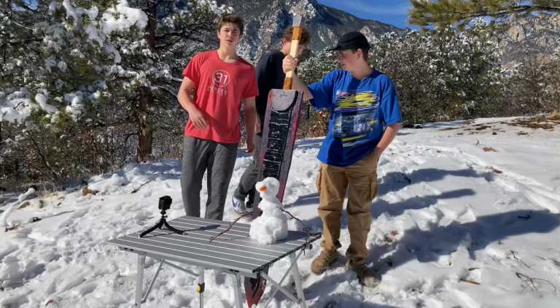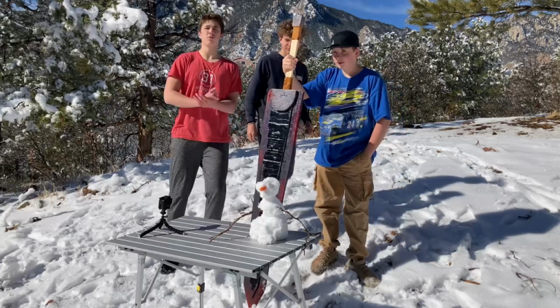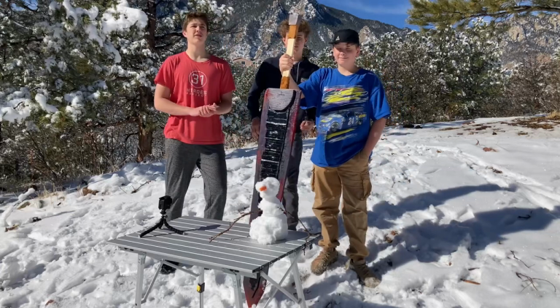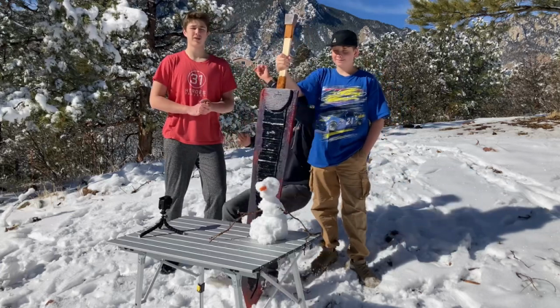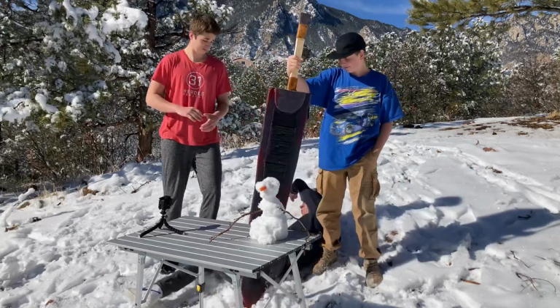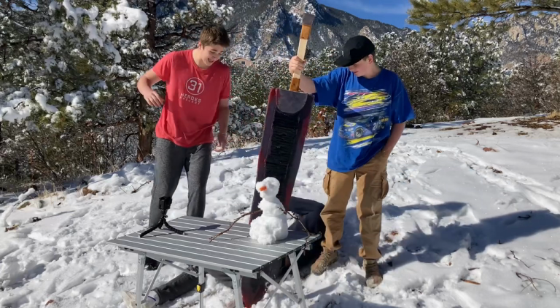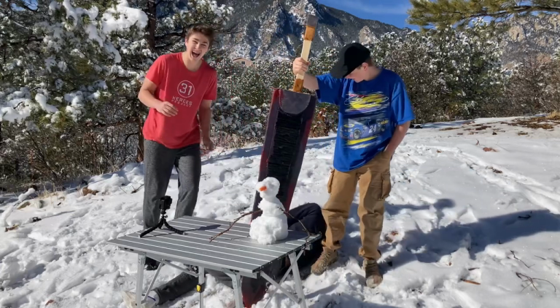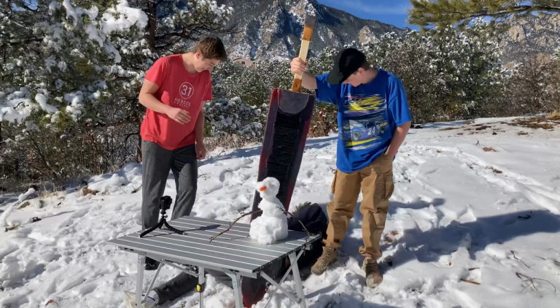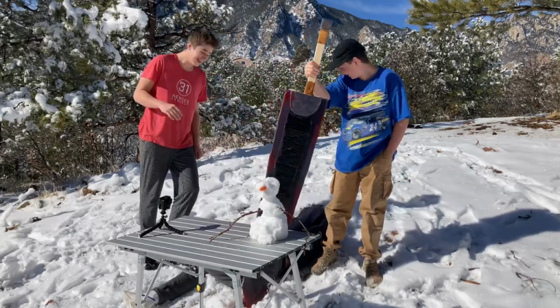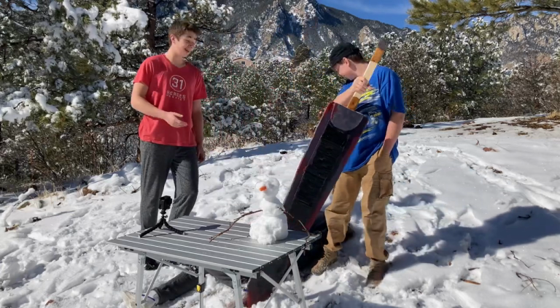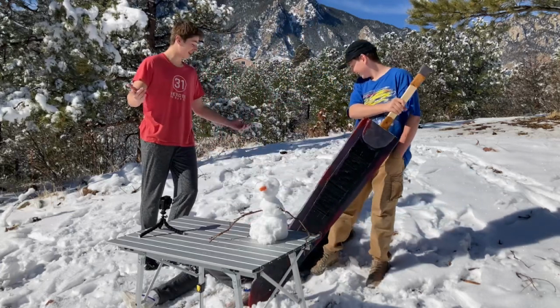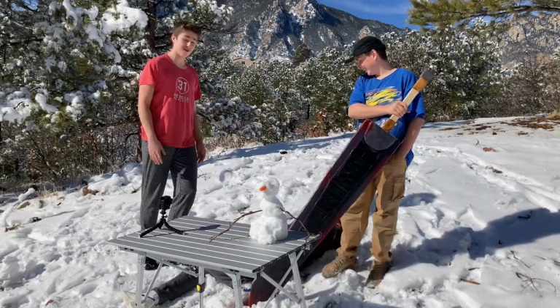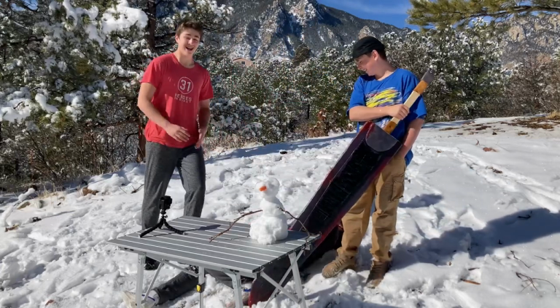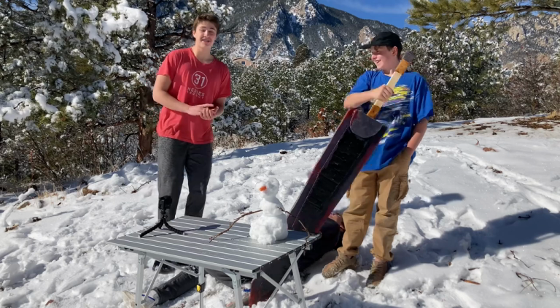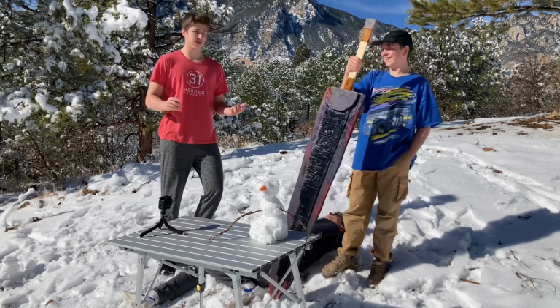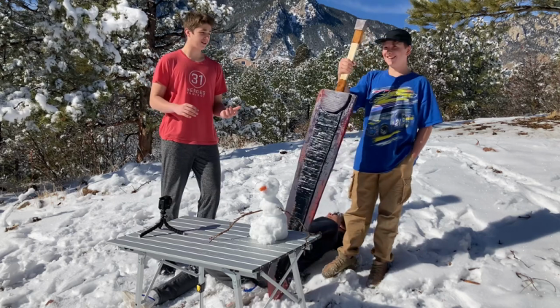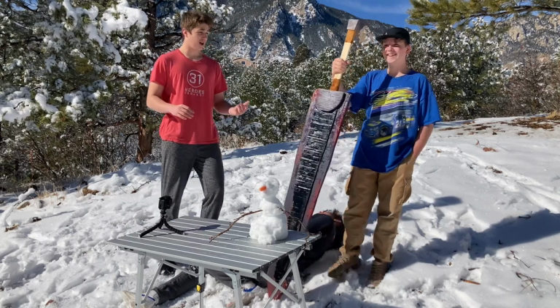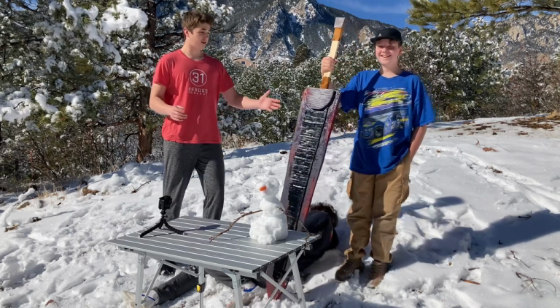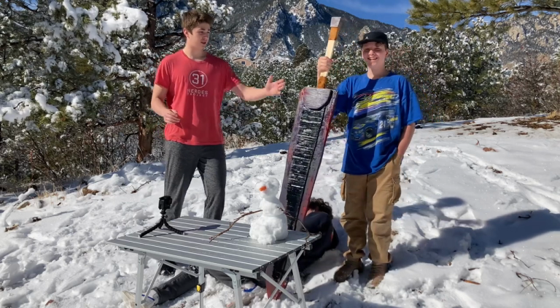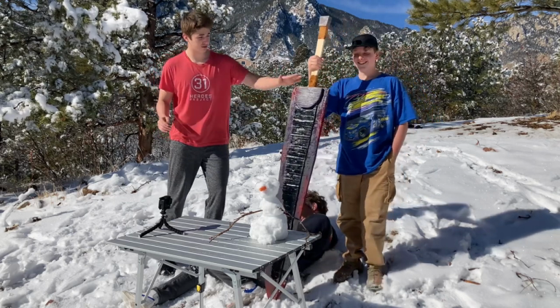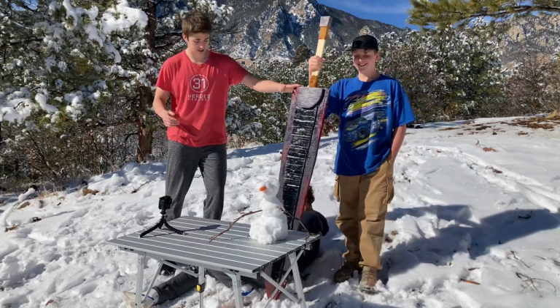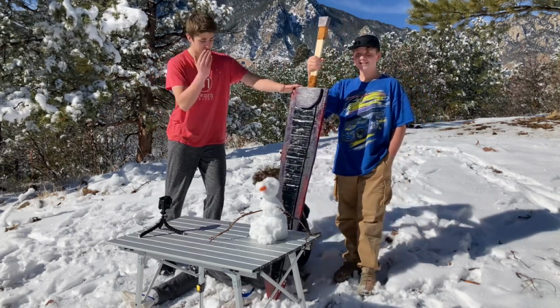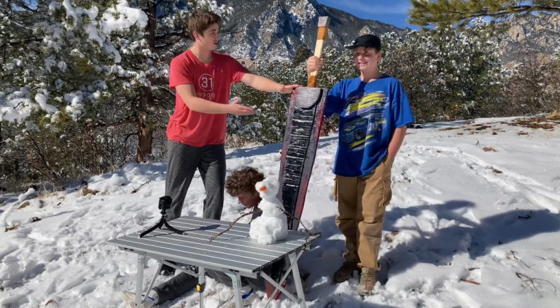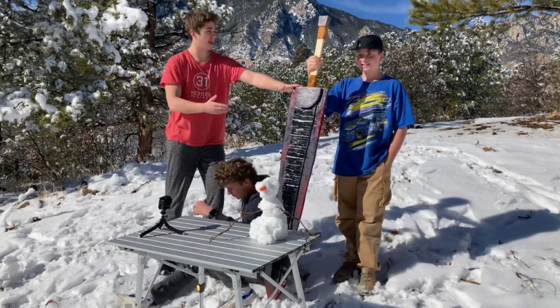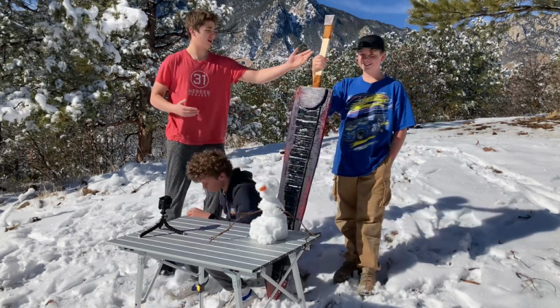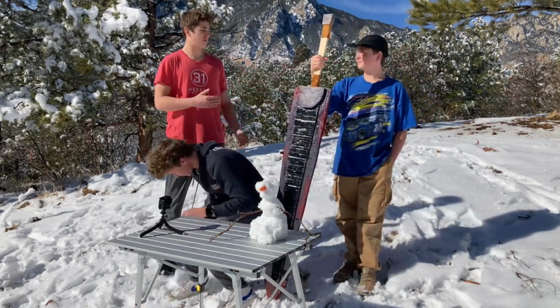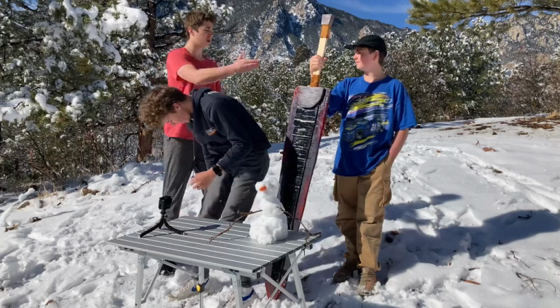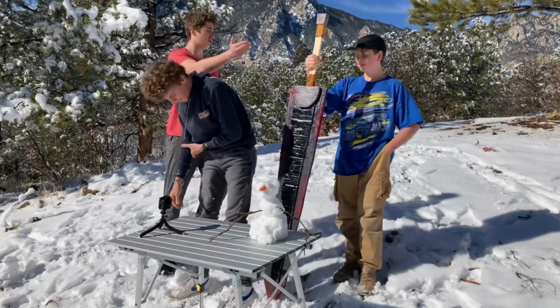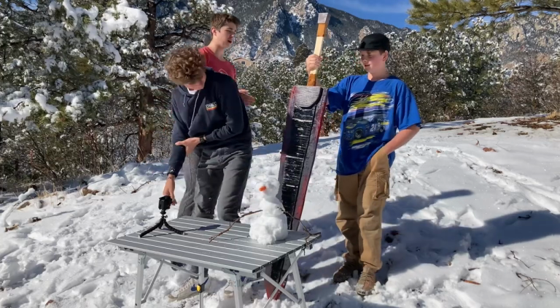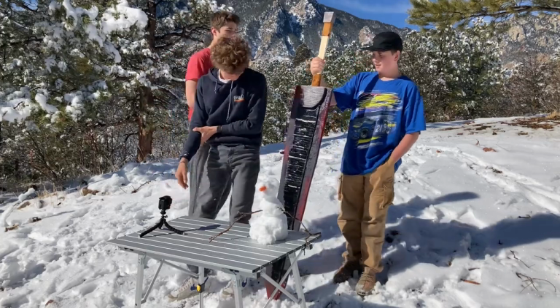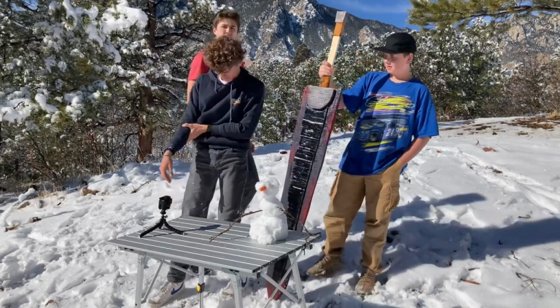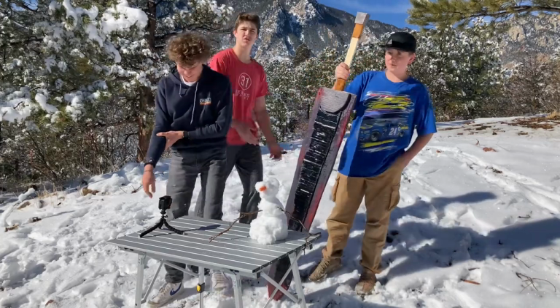Hi everyone, welcome back to another video. That's a great intro already! Today we're going to be testing a bunch of different things versus this giant sword. Jeremy, how about you tell them a little bit about how you made this sword?